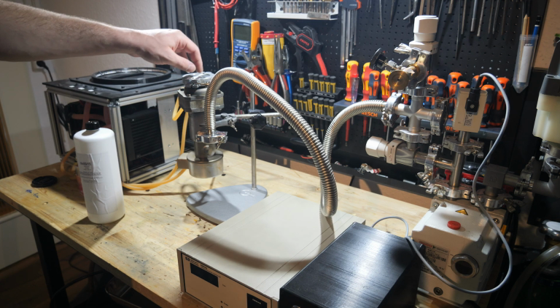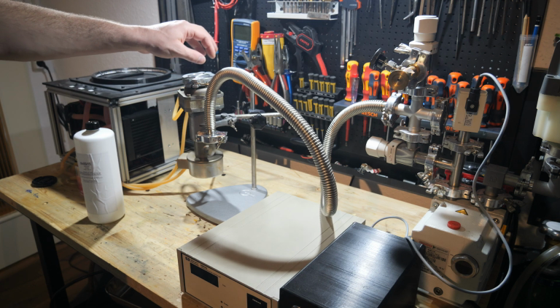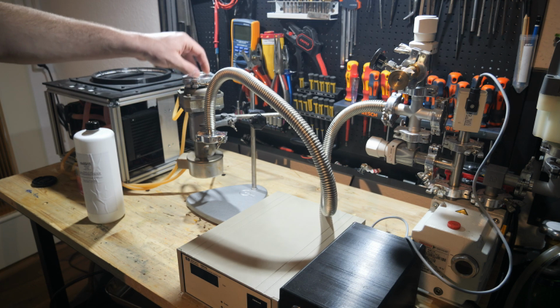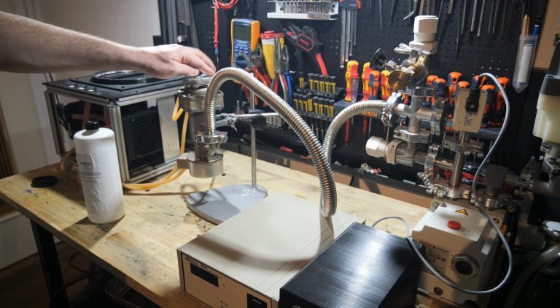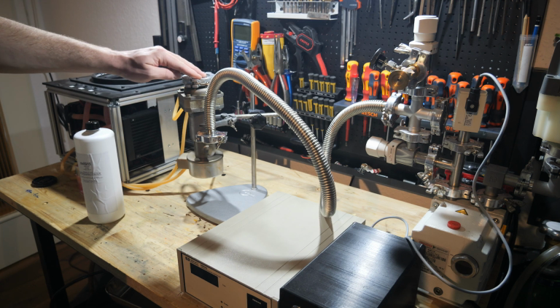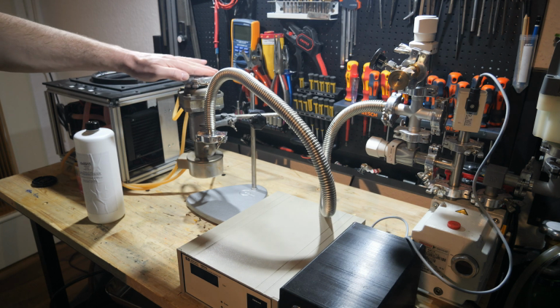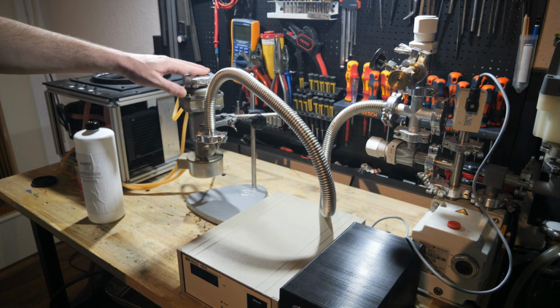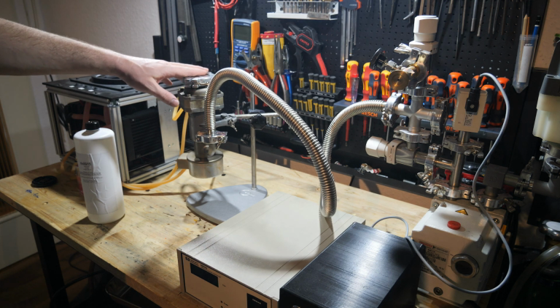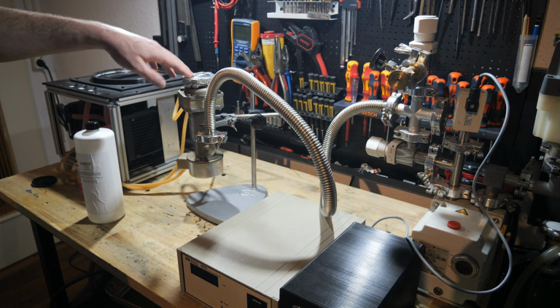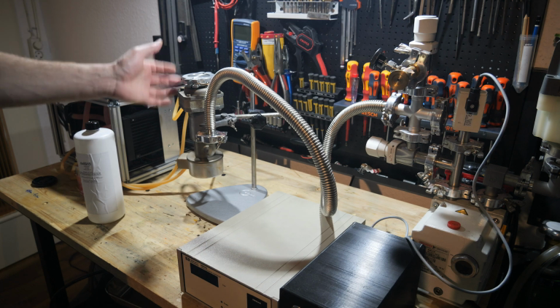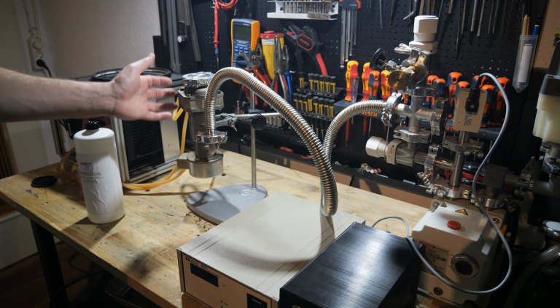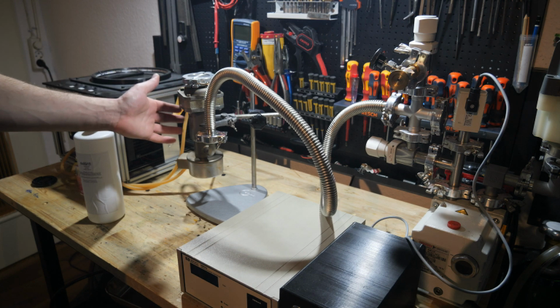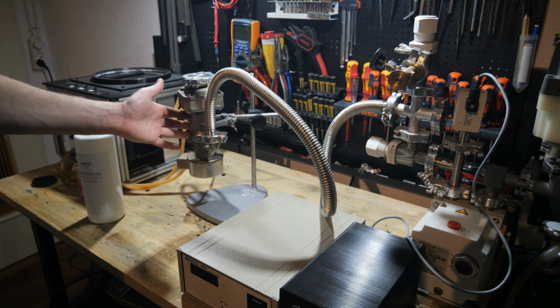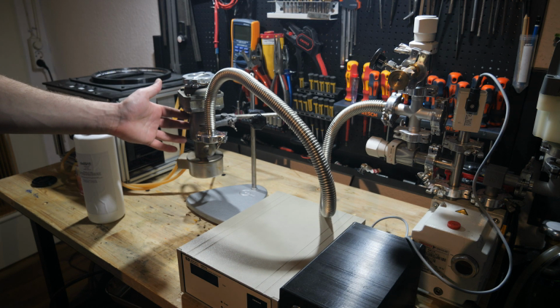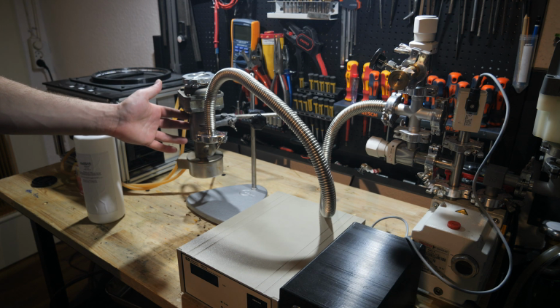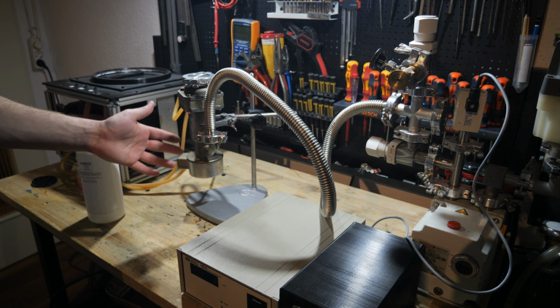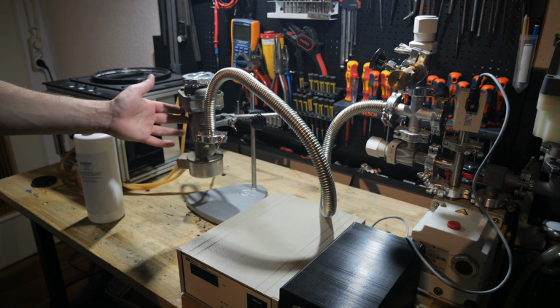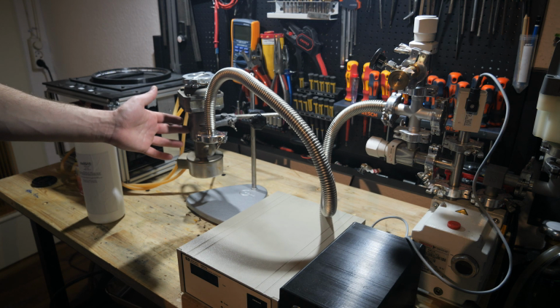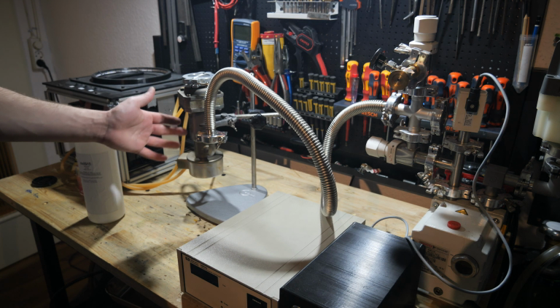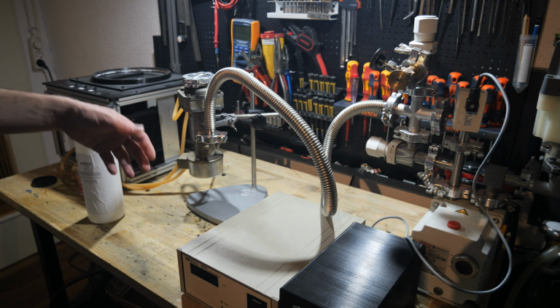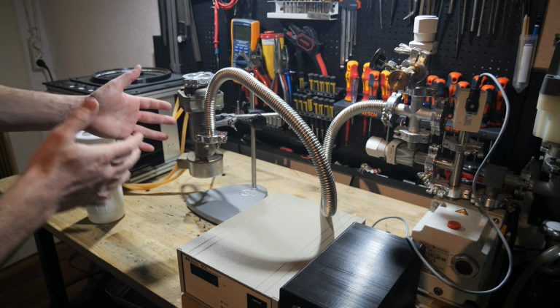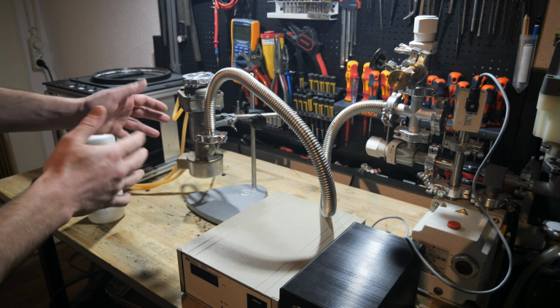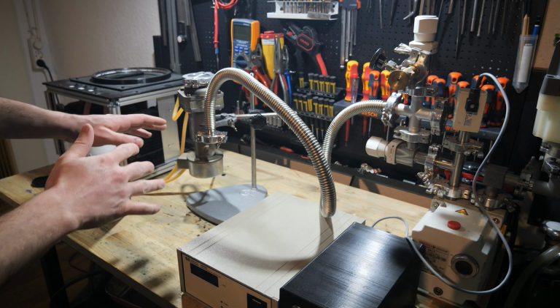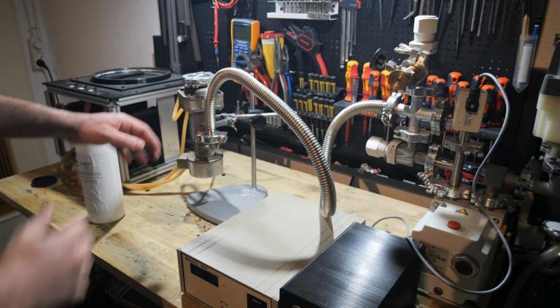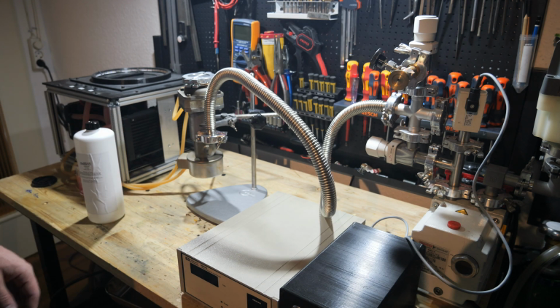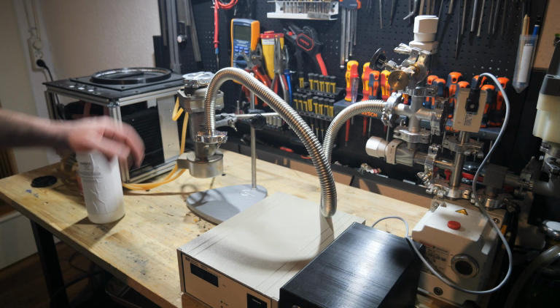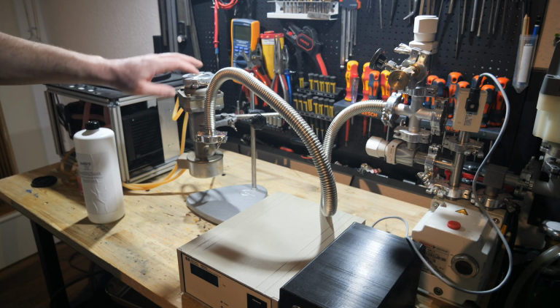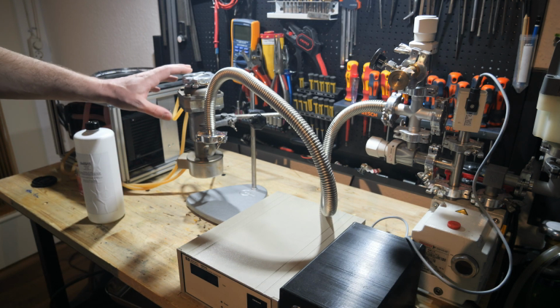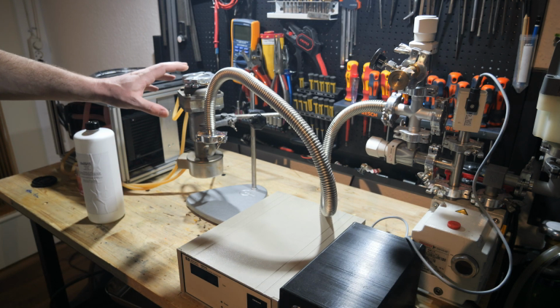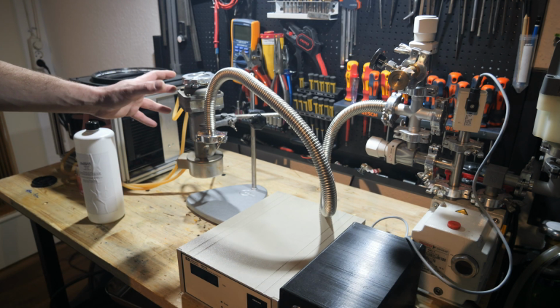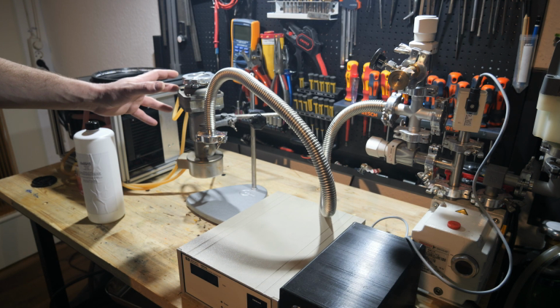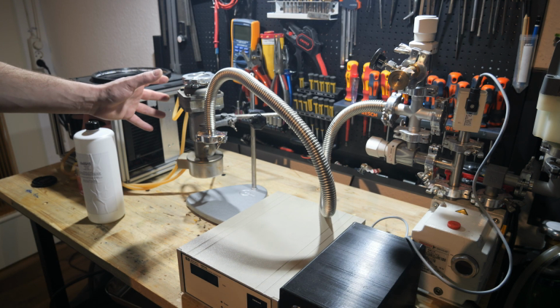I made a video about it in the past where I explained how diffusion vacuum pumps work. They are vacuum pumps which work without any moving parts at all — they have no mechanical parts inside.